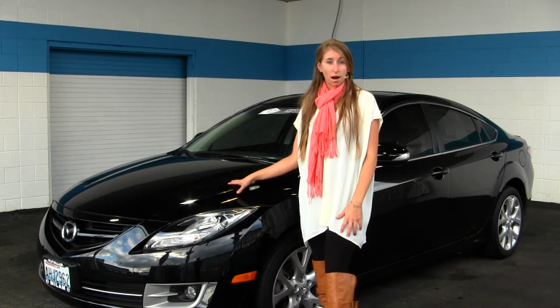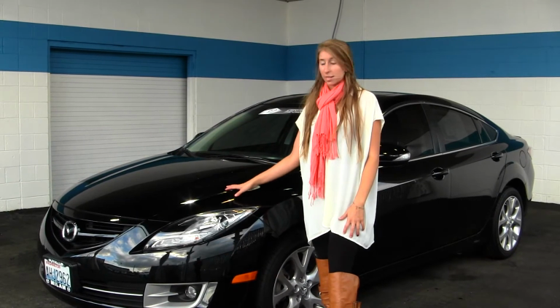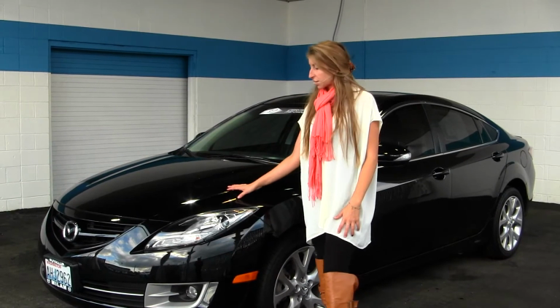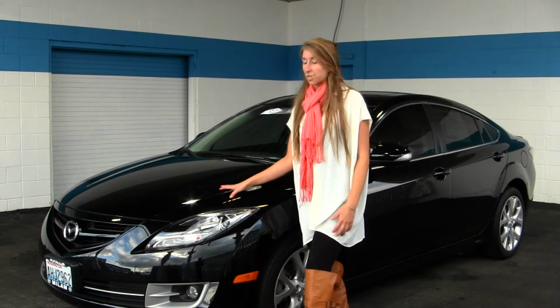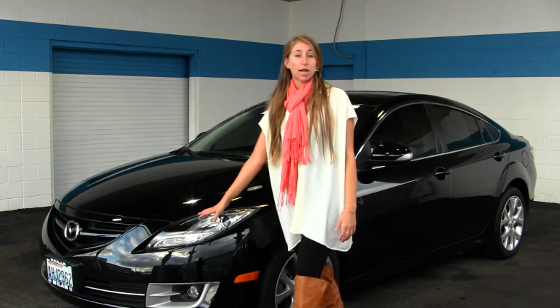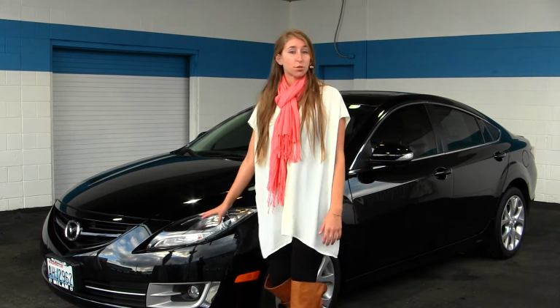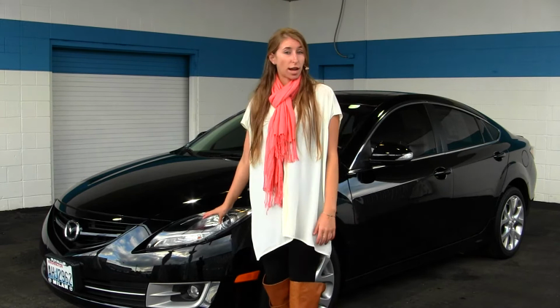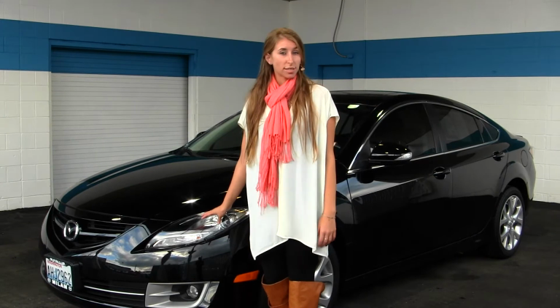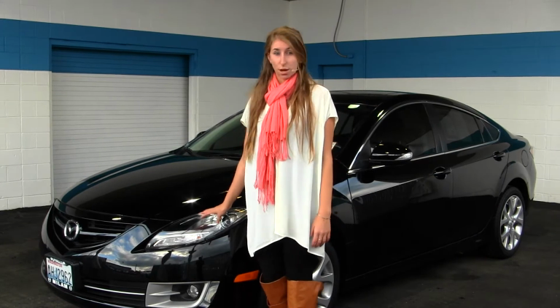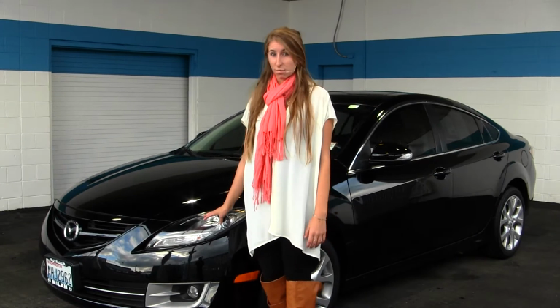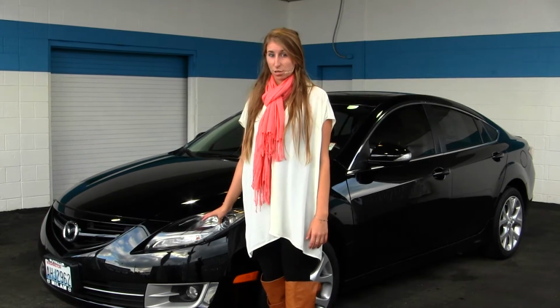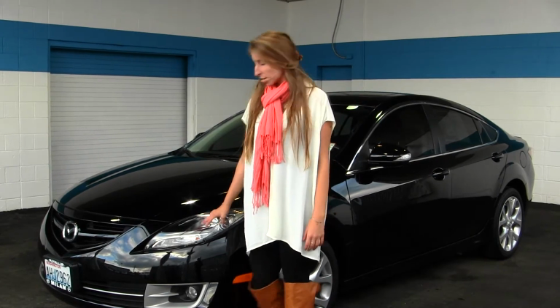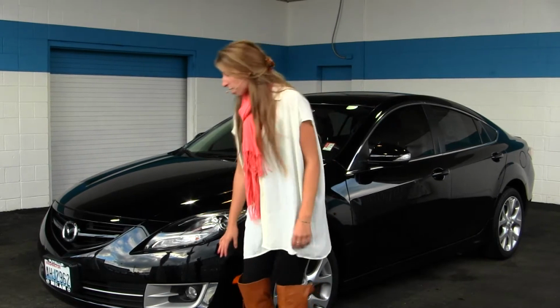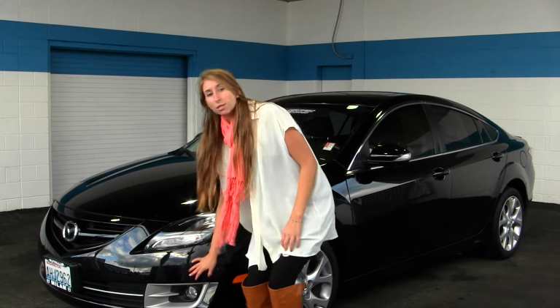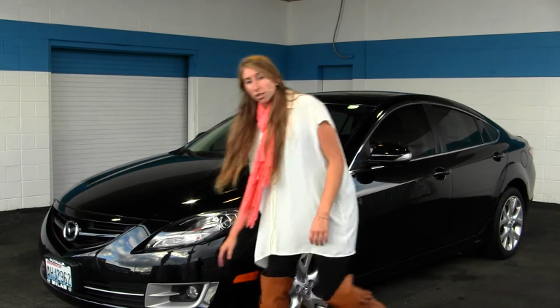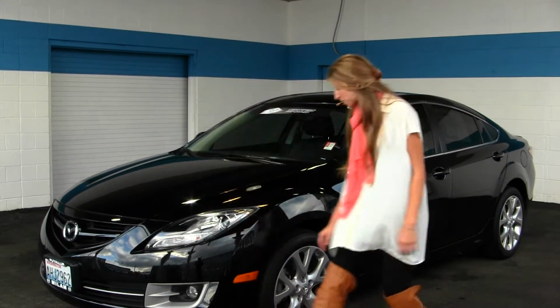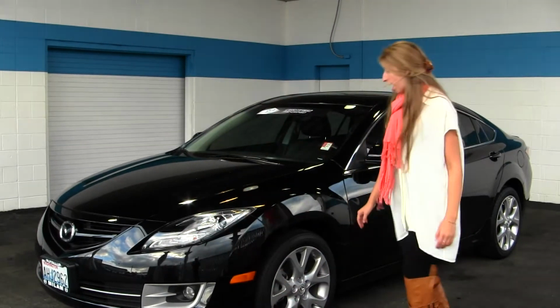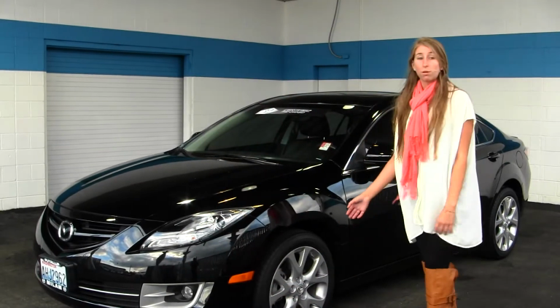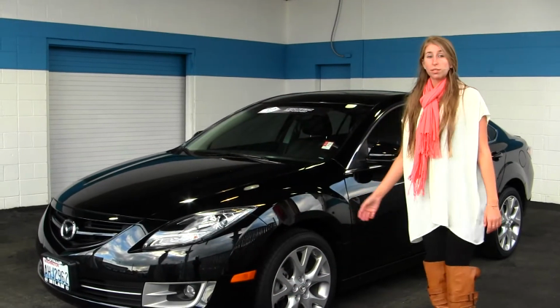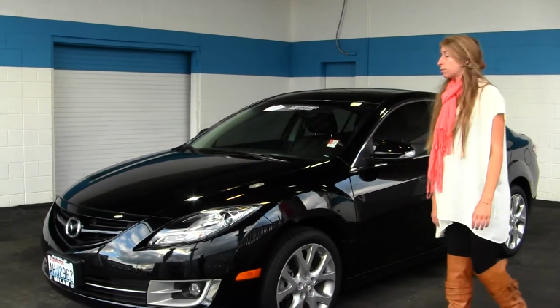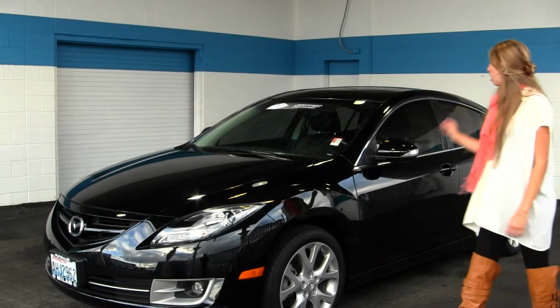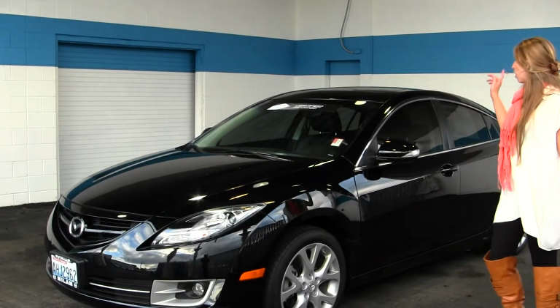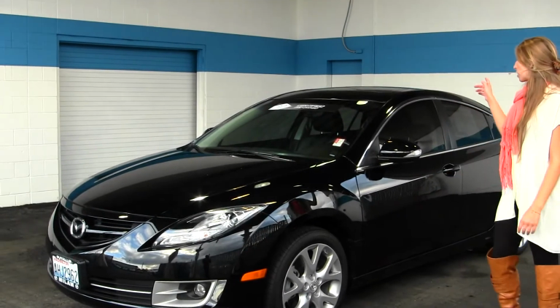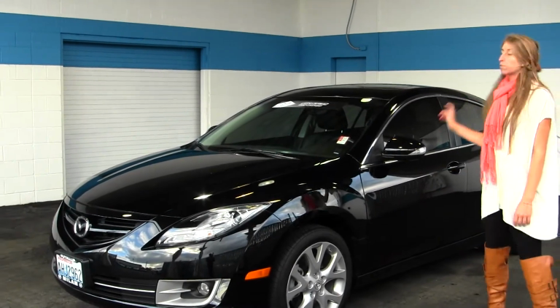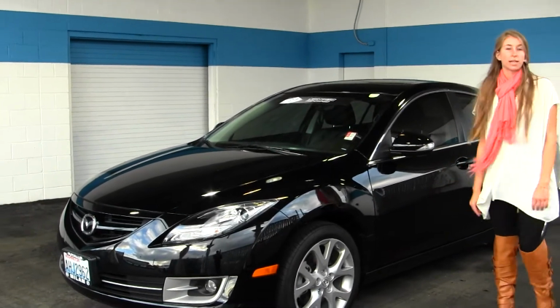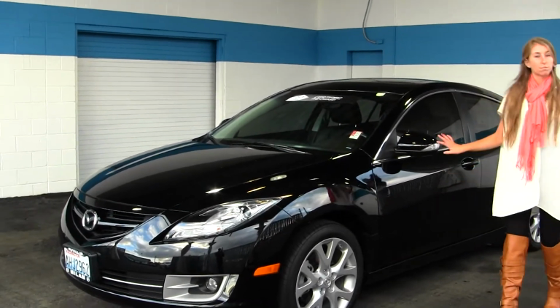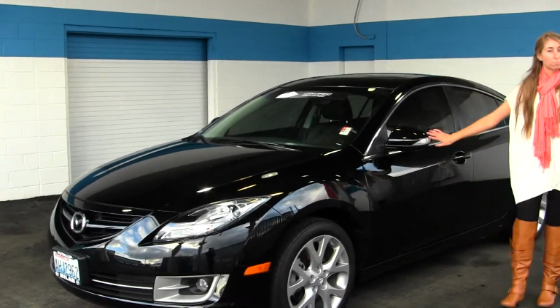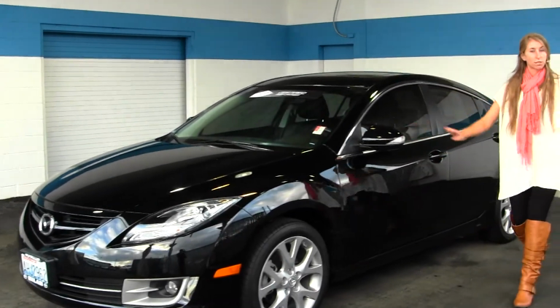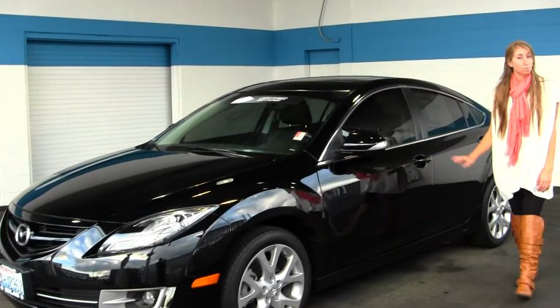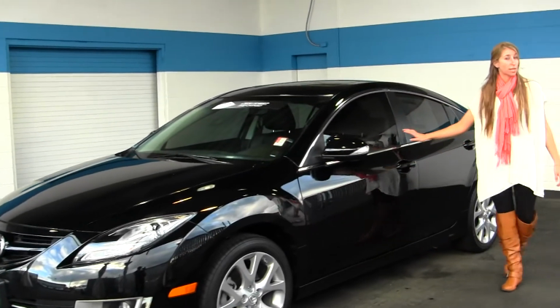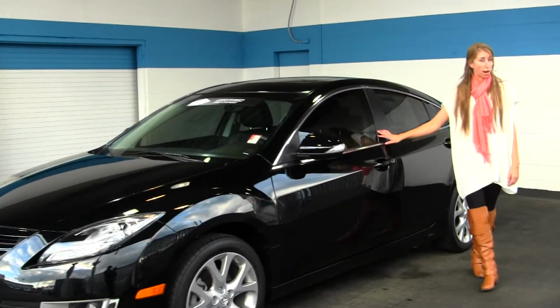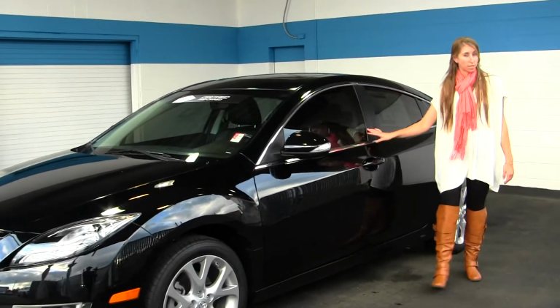On the exterior it has HID projector headlights — they're excellent for night driving. It has fog lights, alloy wheels, a sunroof for sunny days, turn signals on the mirrors, and privacy glass.